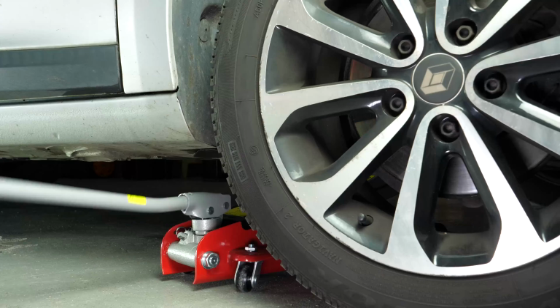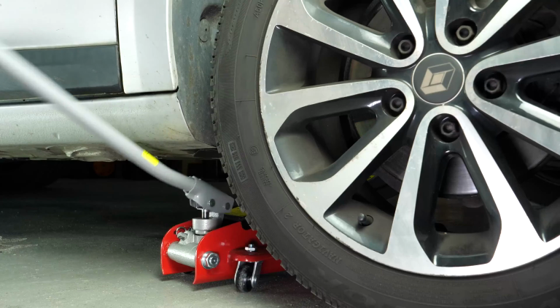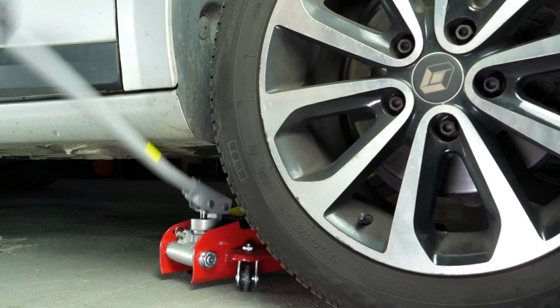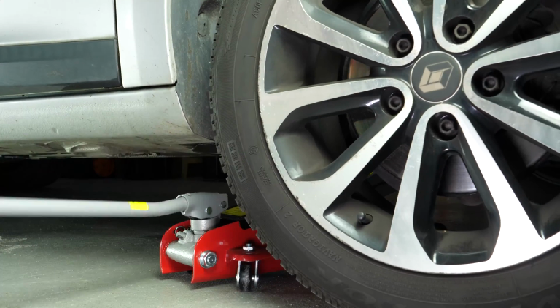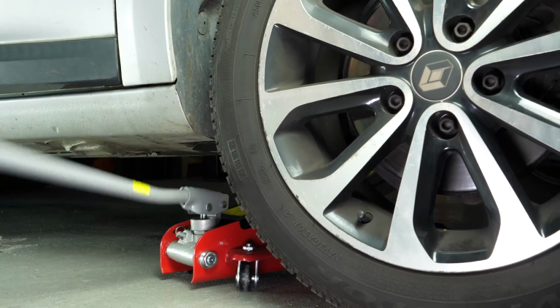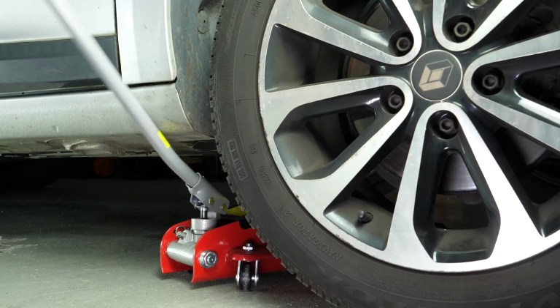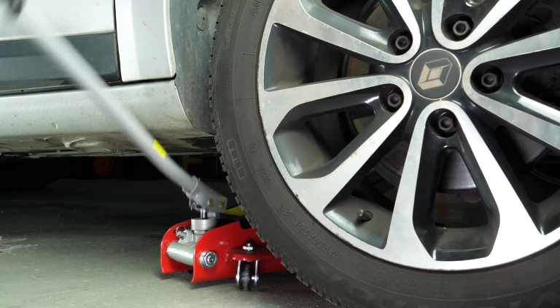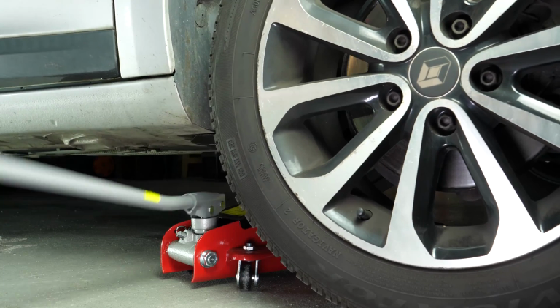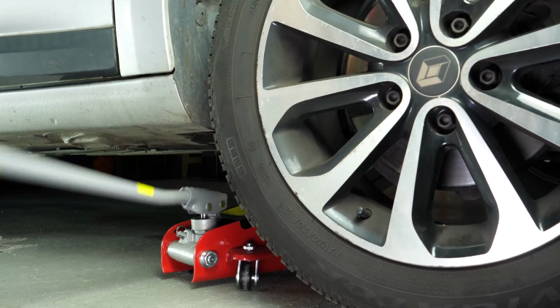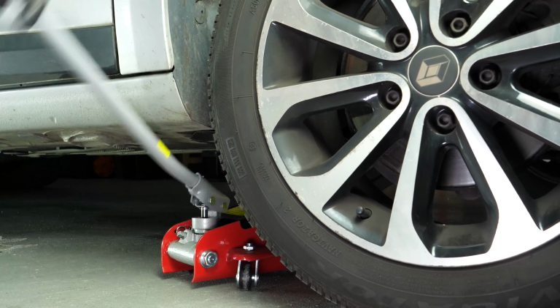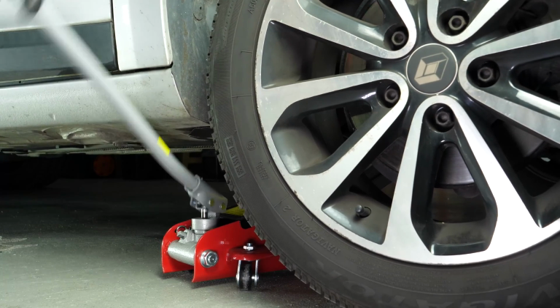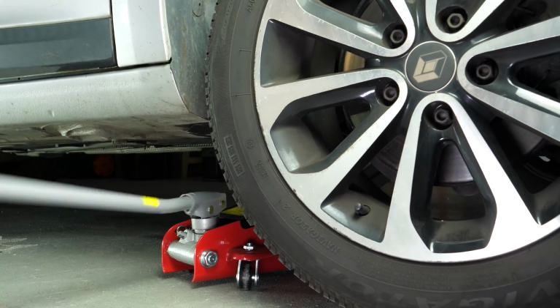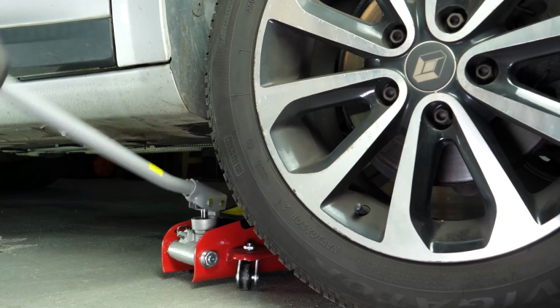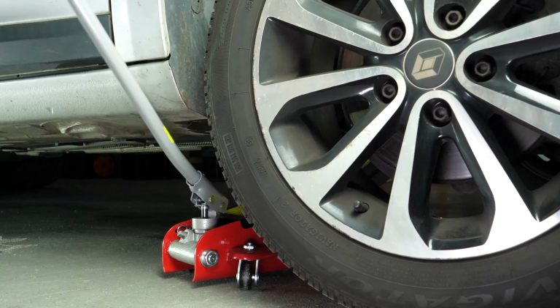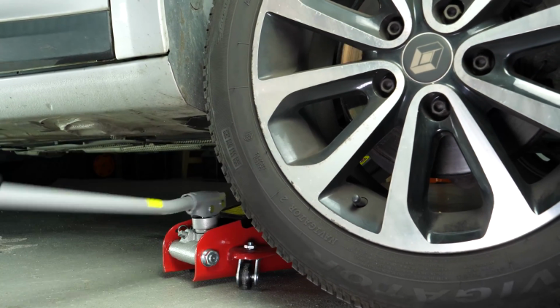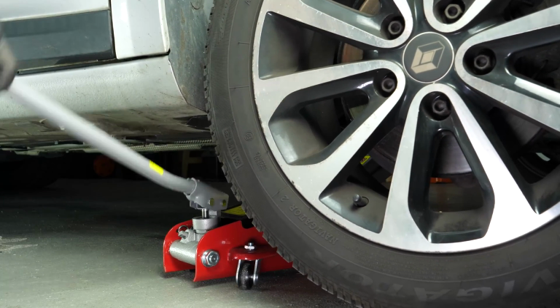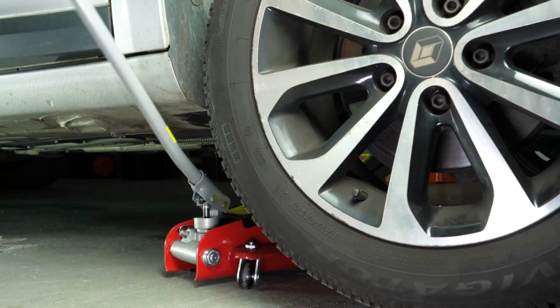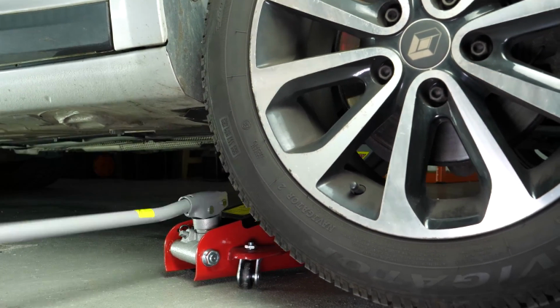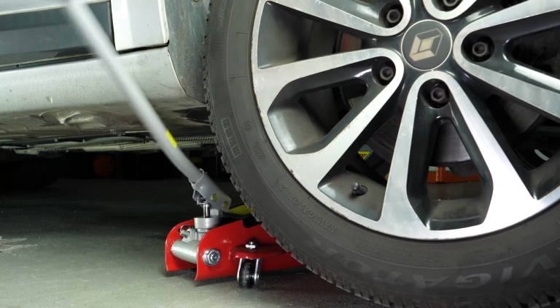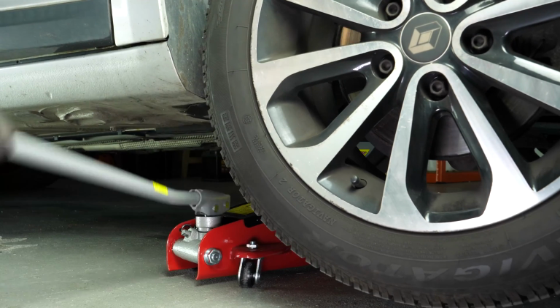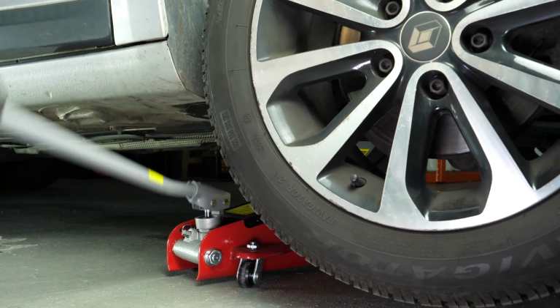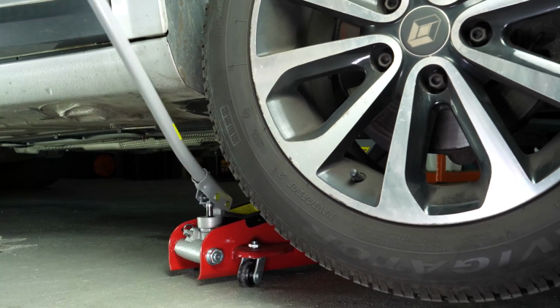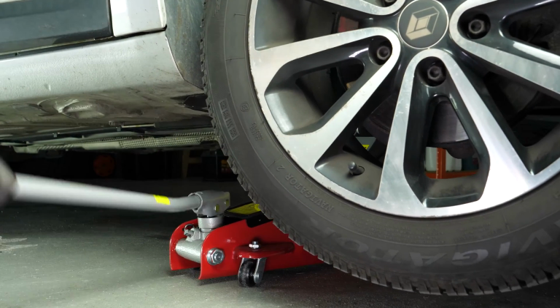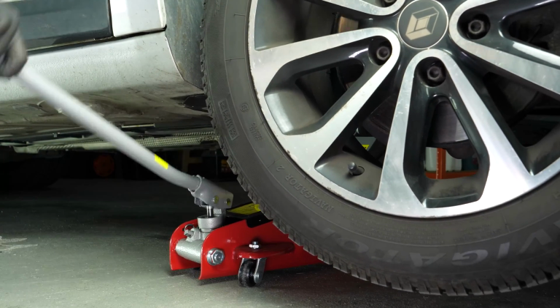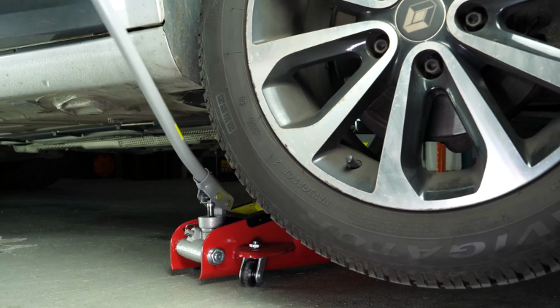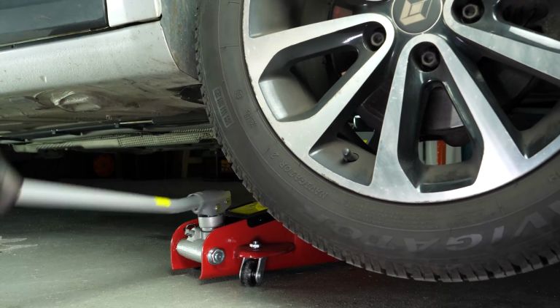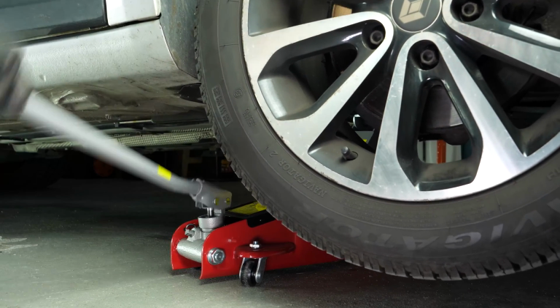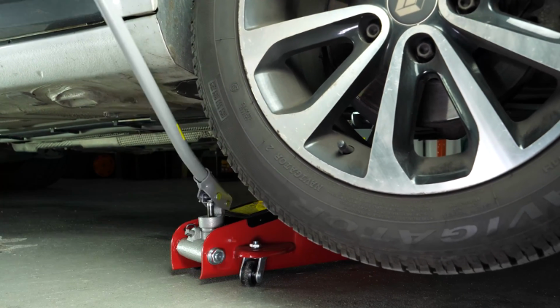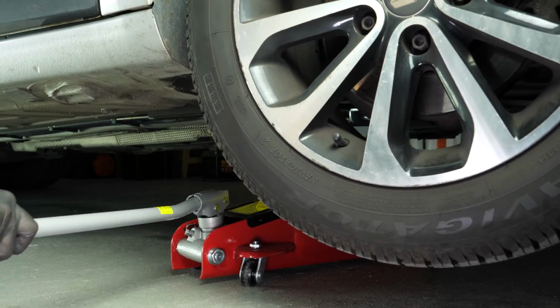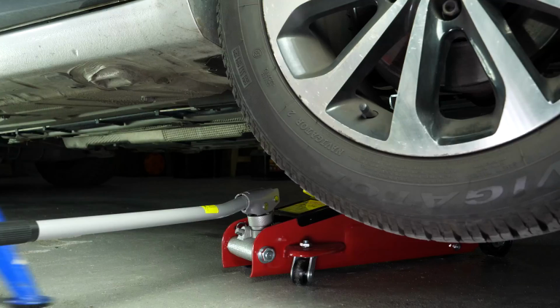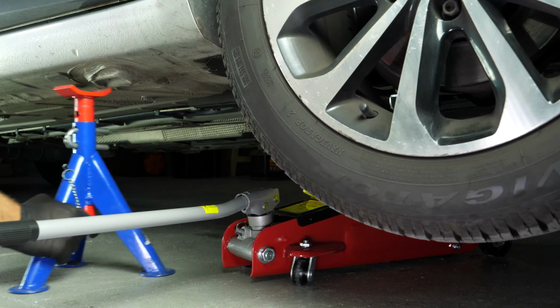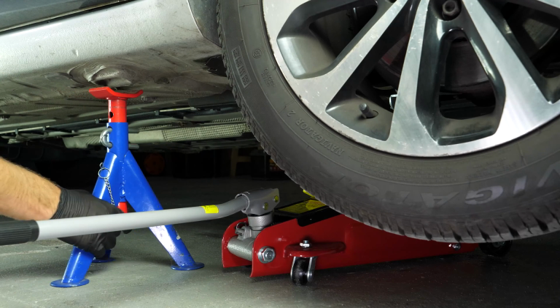In order to carry out the draining and purging on the coolant of your vehicle, we advise you to lift the front of the vehicle to carry out specific operations from under the vehicle. Raise the front of the vehicle and put it on two axle stands.